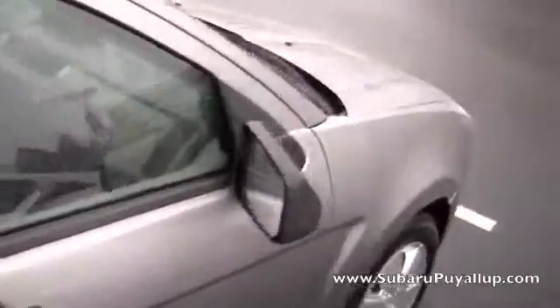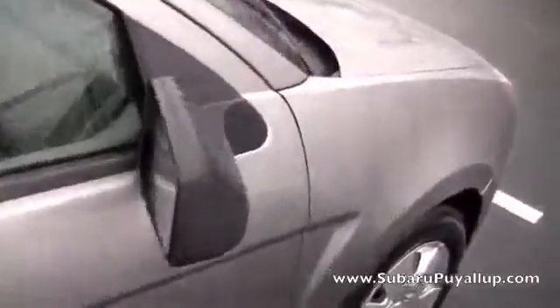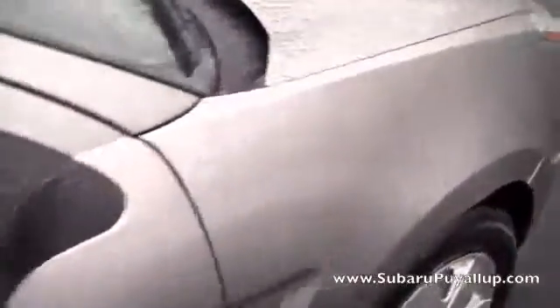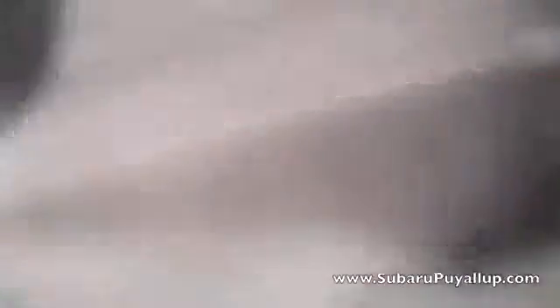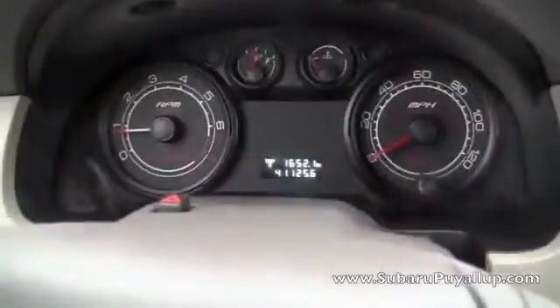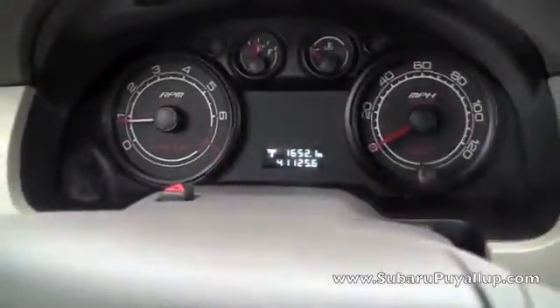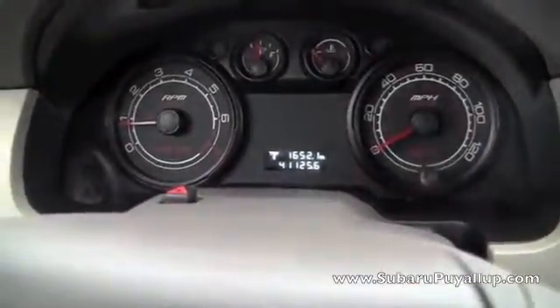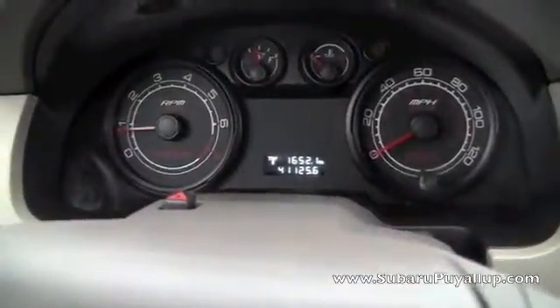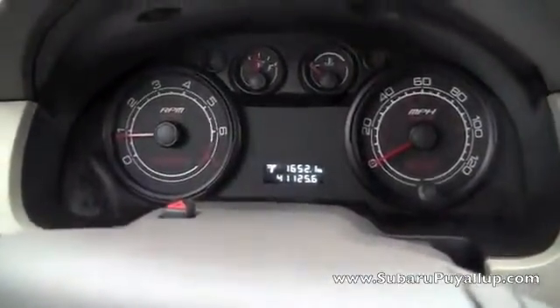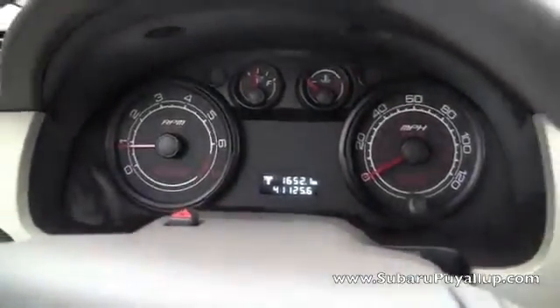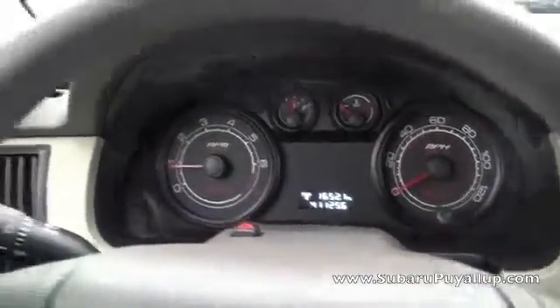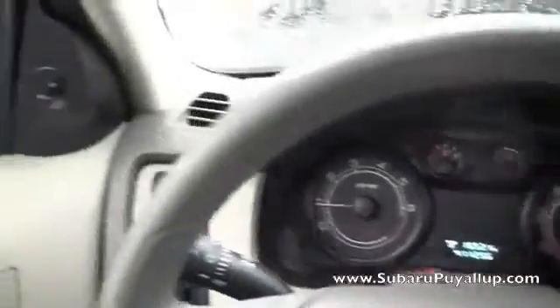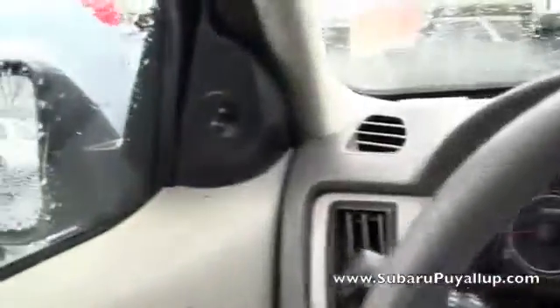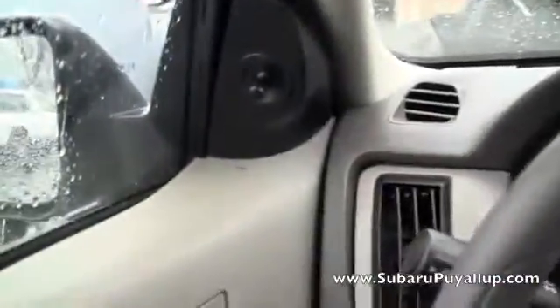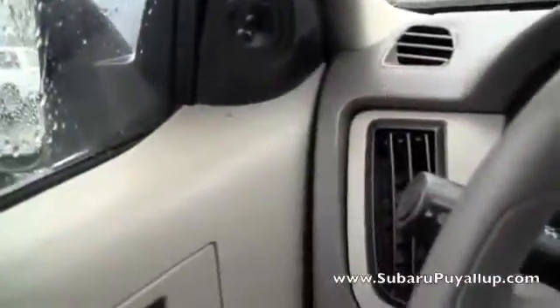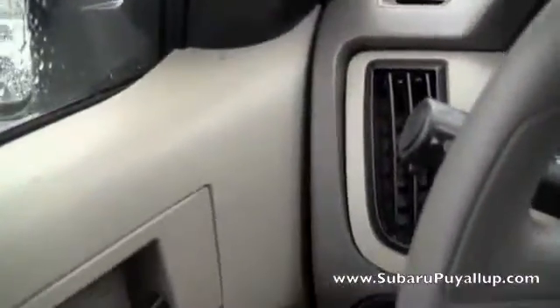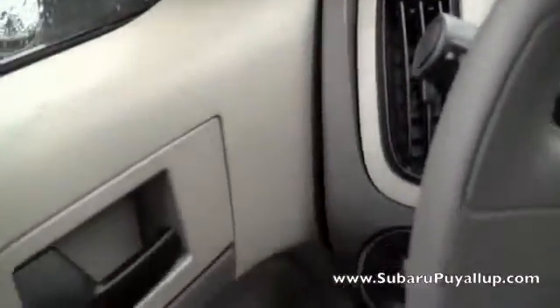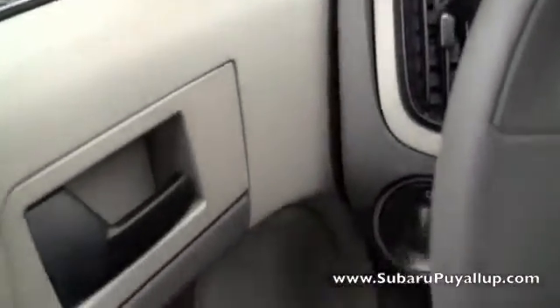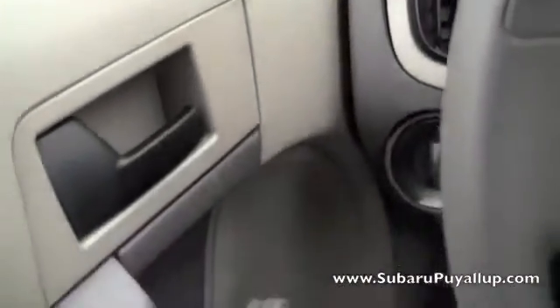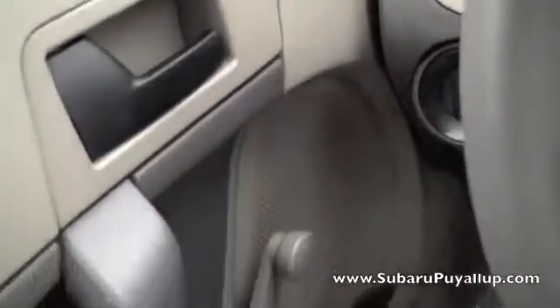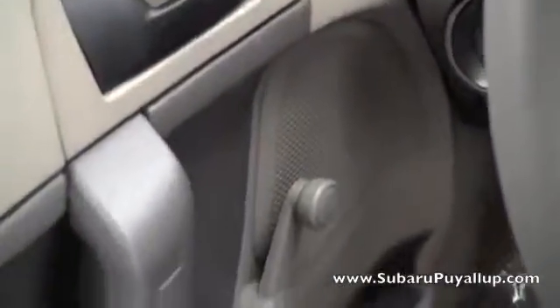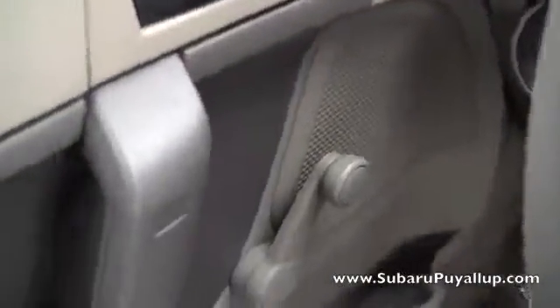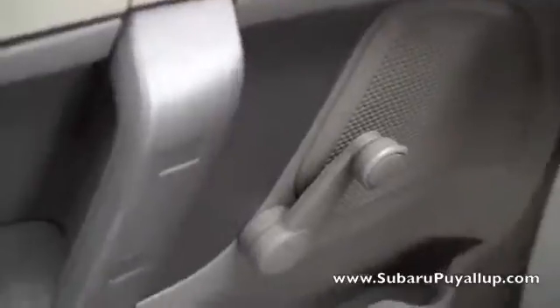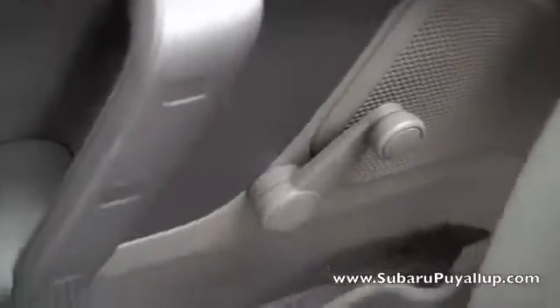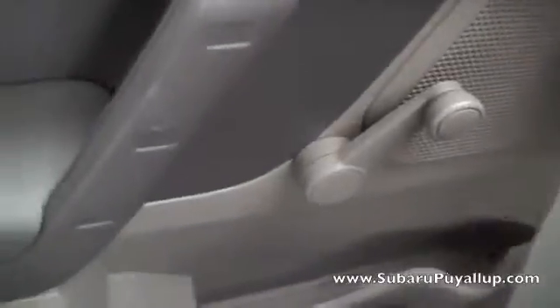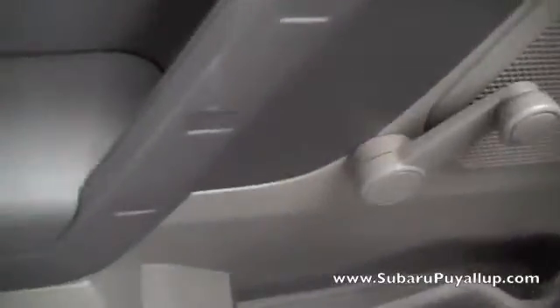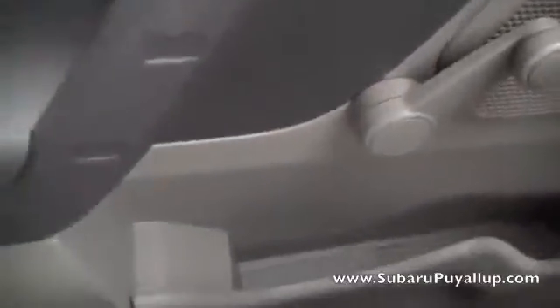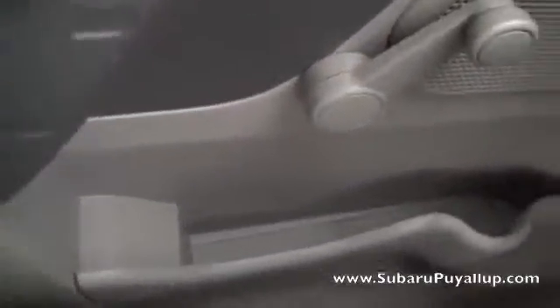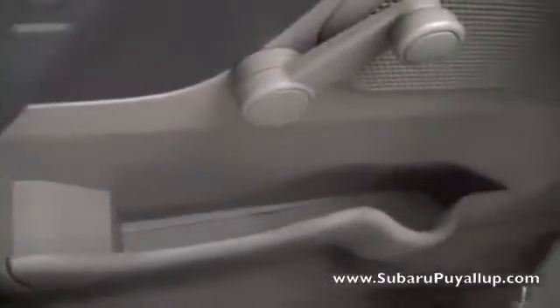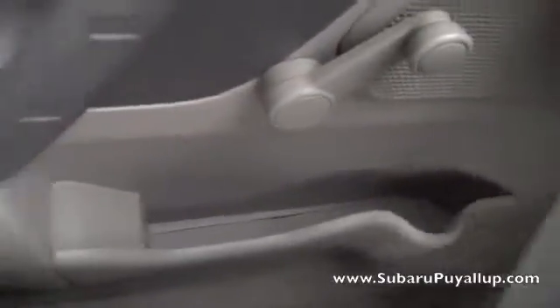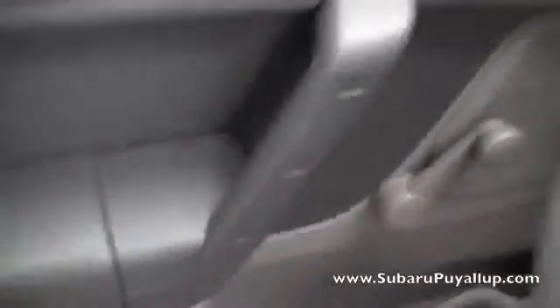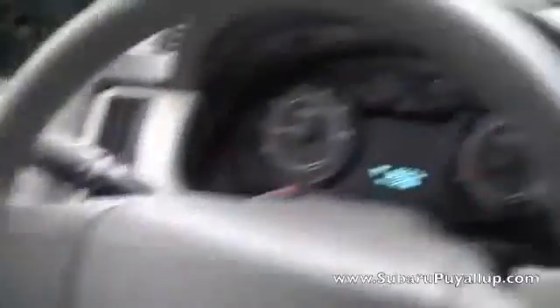All right, let's take a look inside. Right now it has 41,125 miles on it — pretty good for an '08. It does have manual windows and an extra cup holder here on the side.